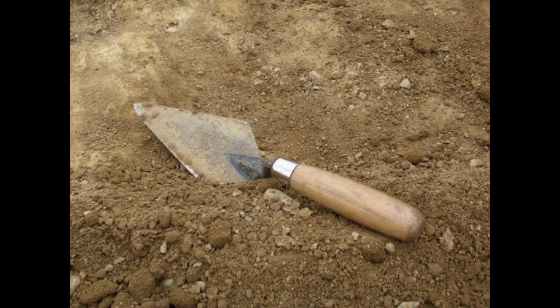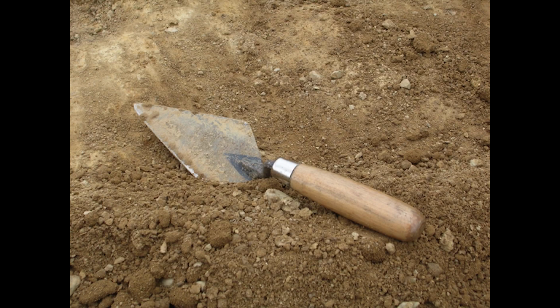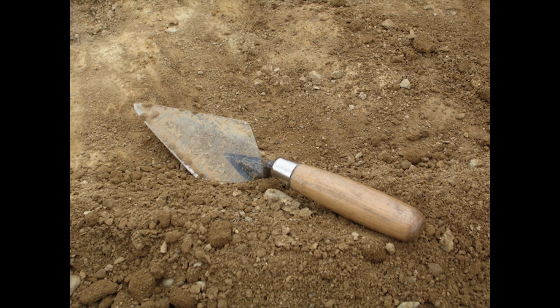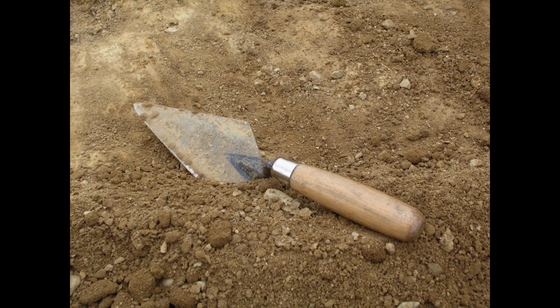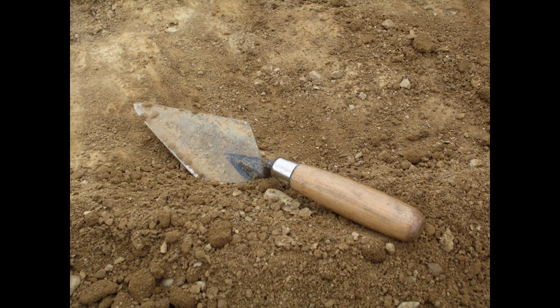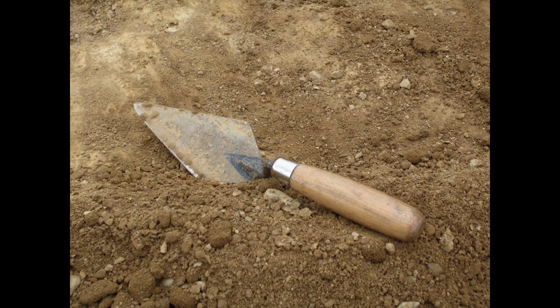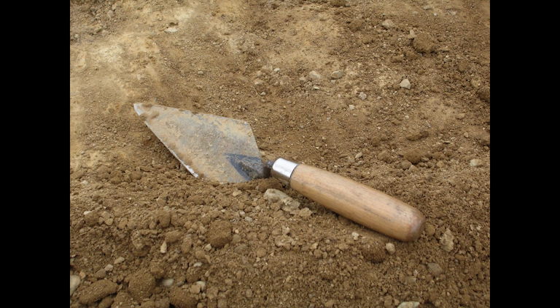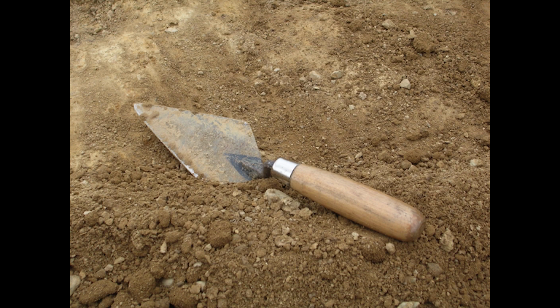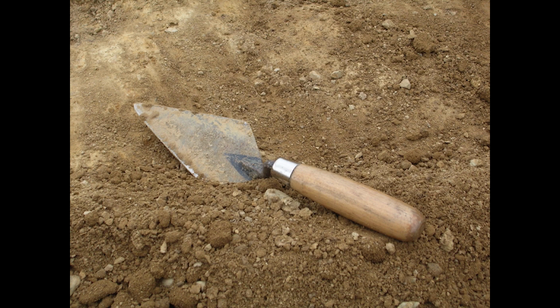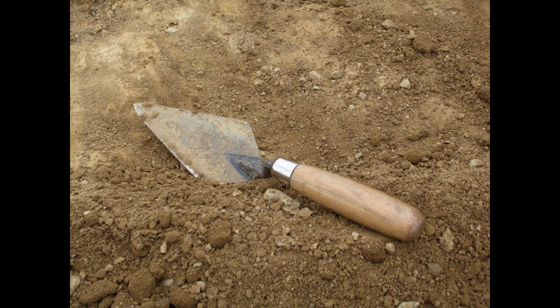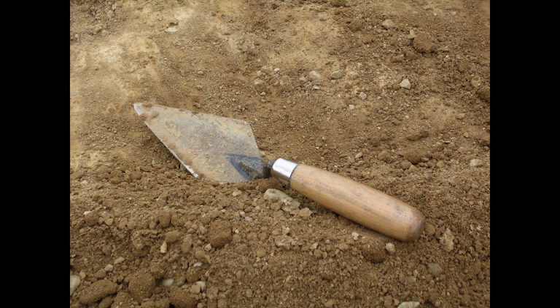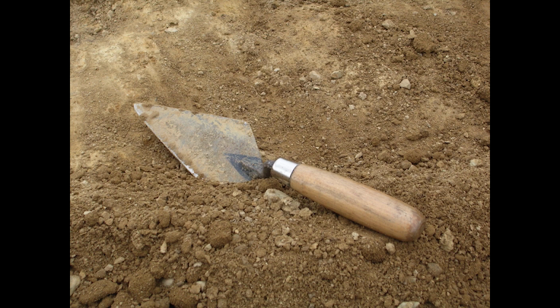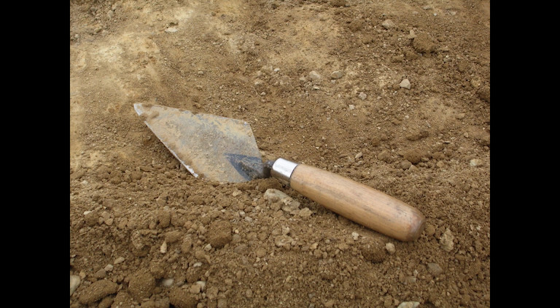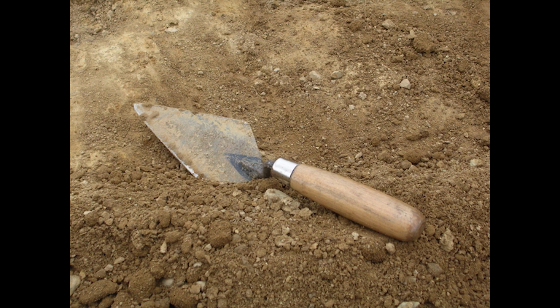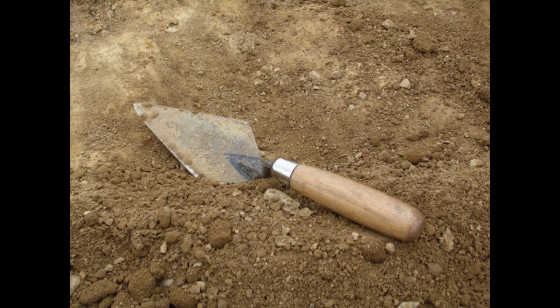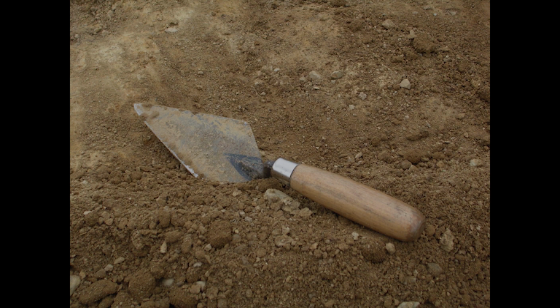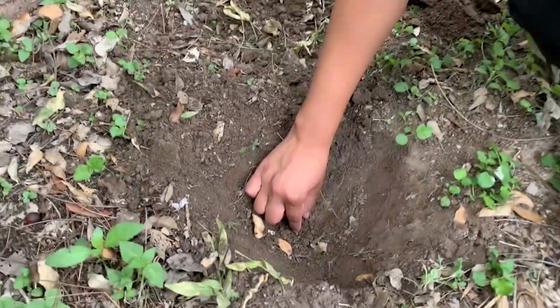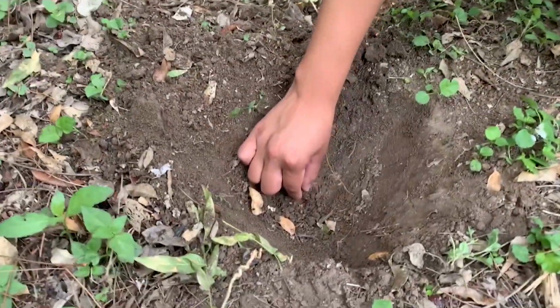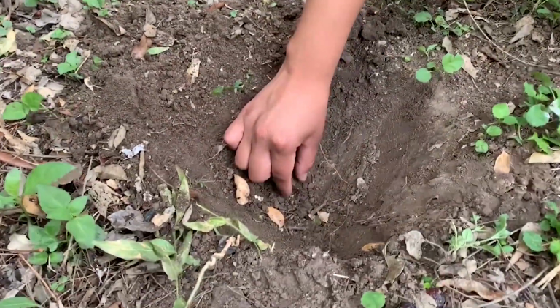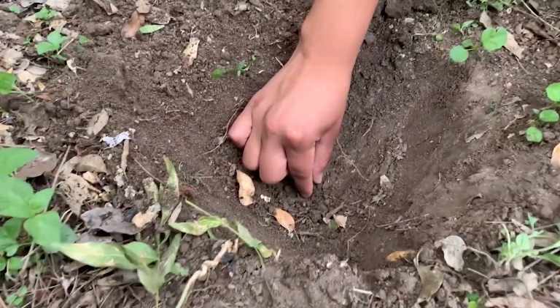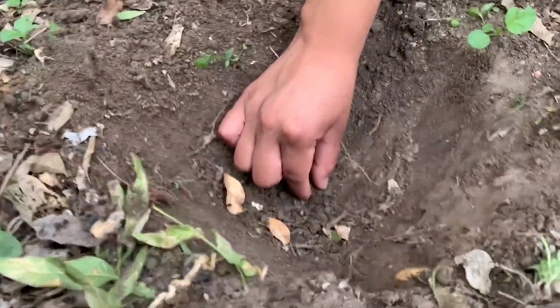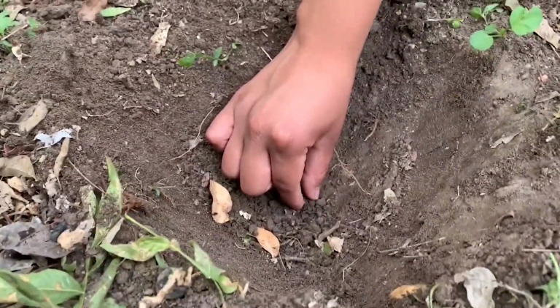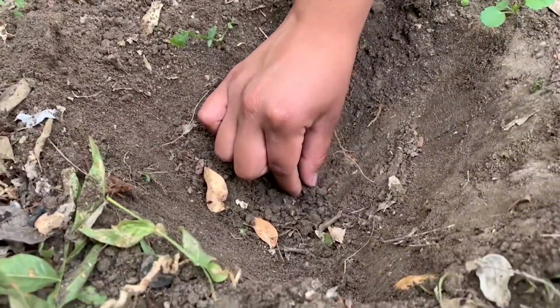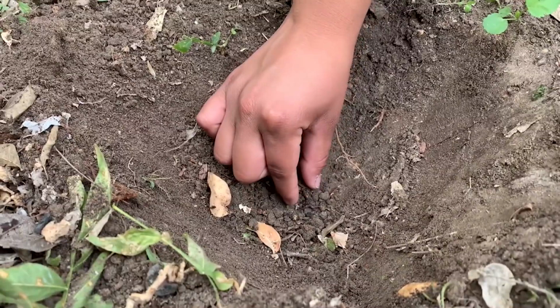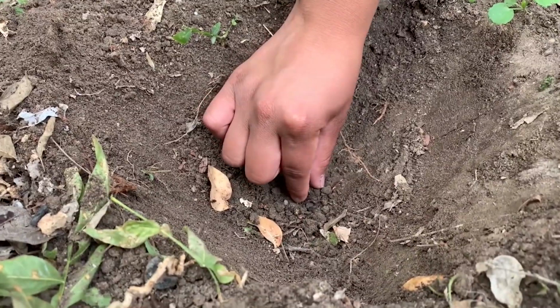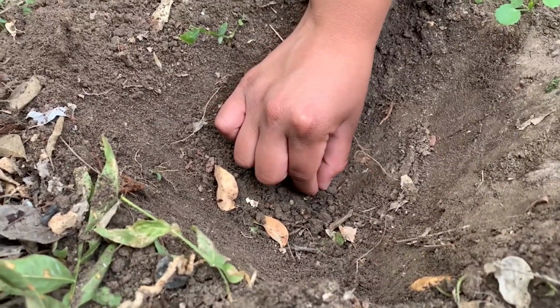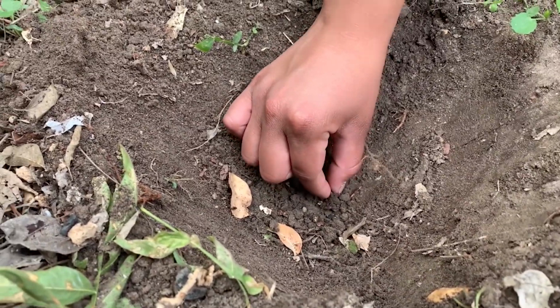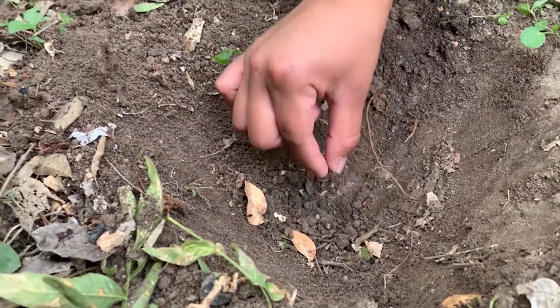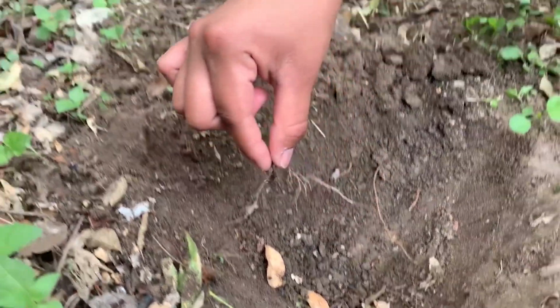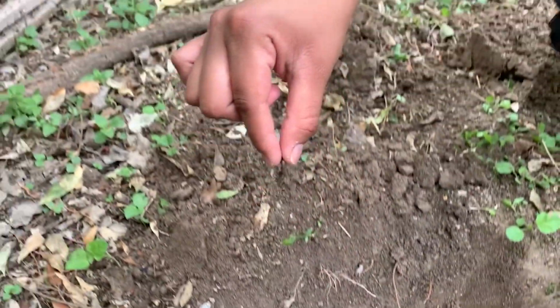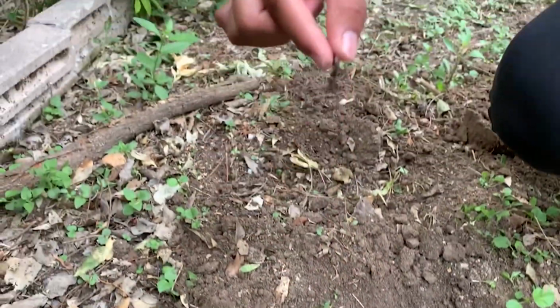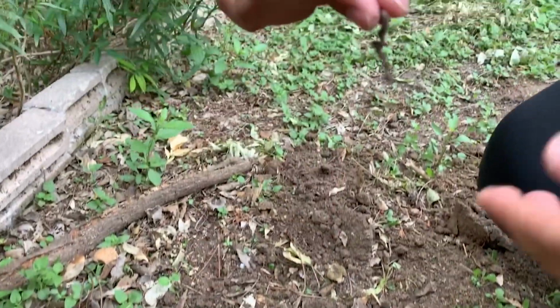Go ahead and dig into the ground to look for your worms. Make sure to have an adult help you dig. When you find your worms, gently grab them and then place them into your bucket or cup full of soil.